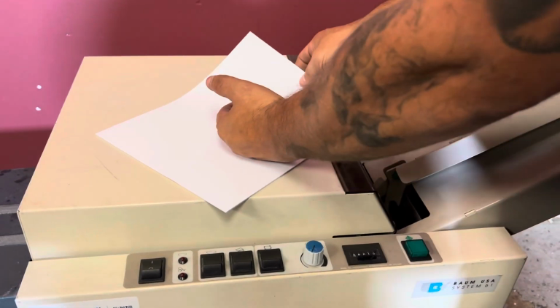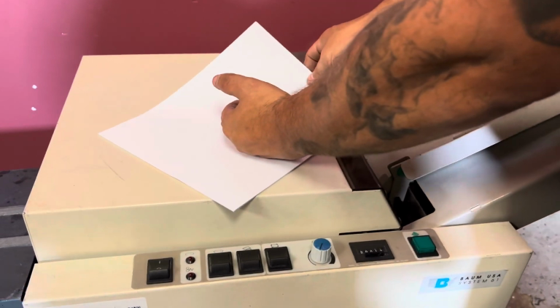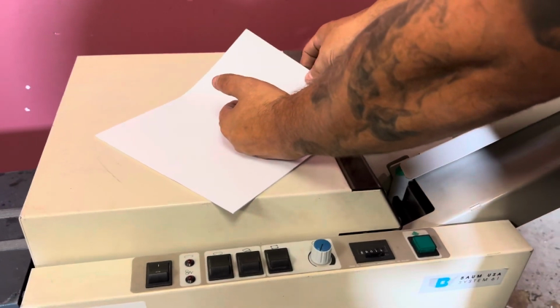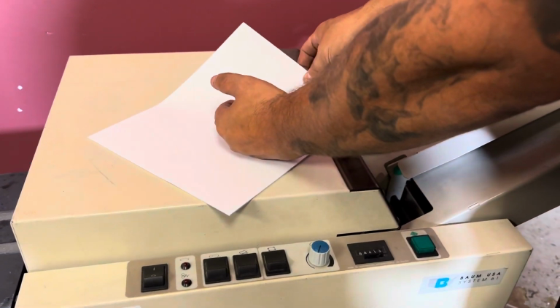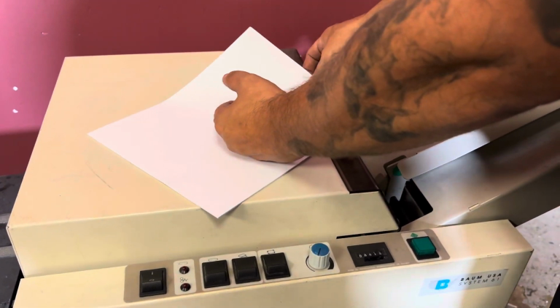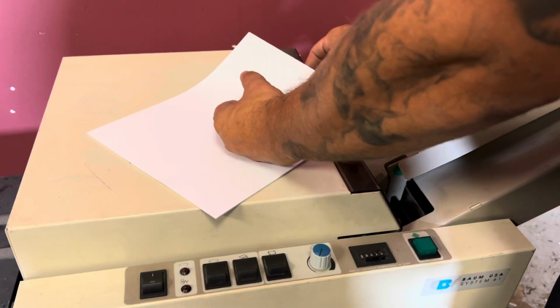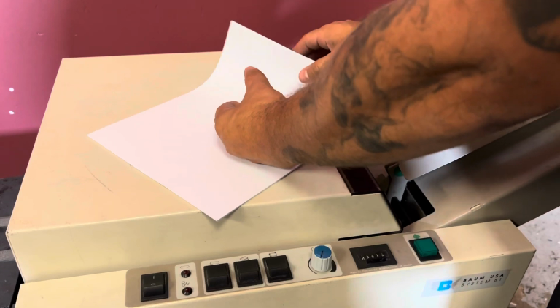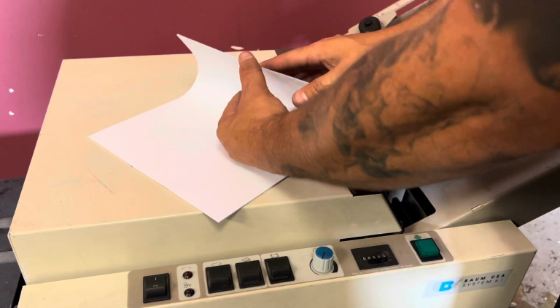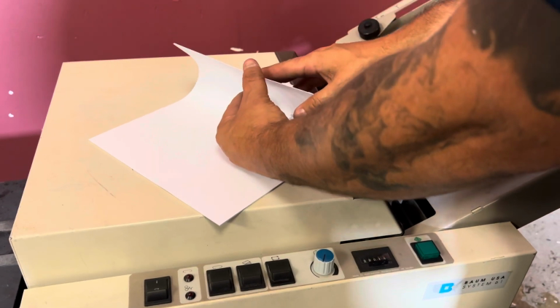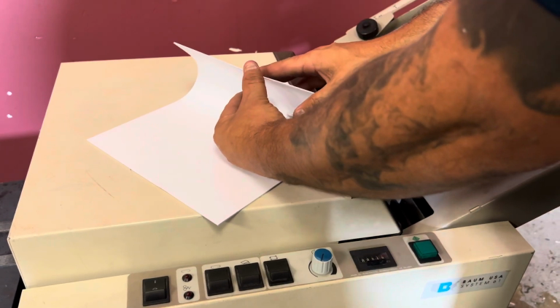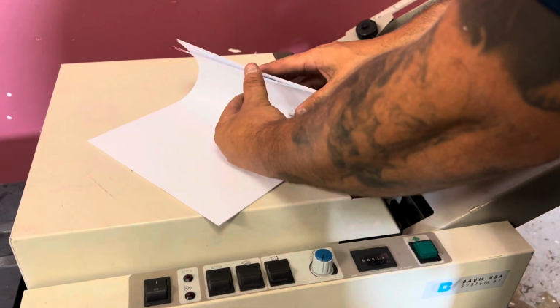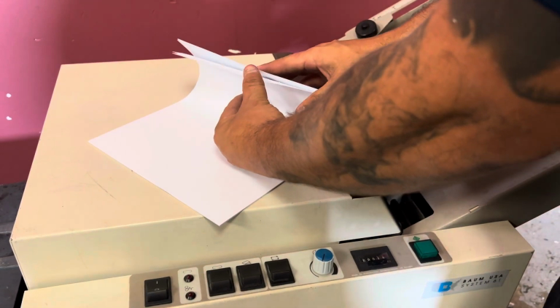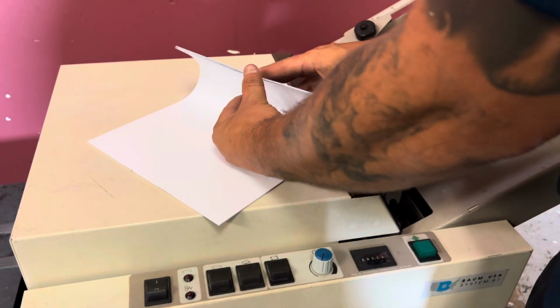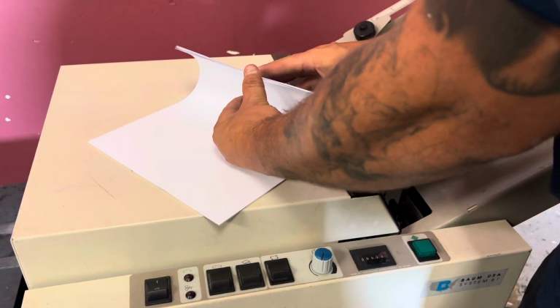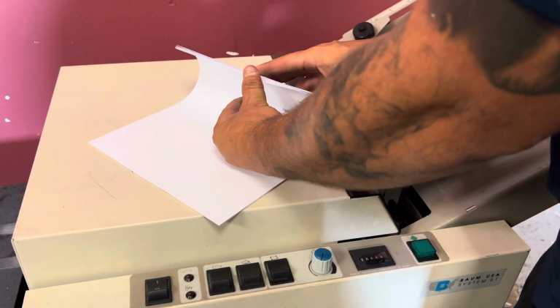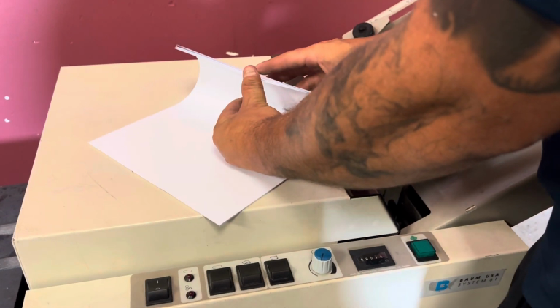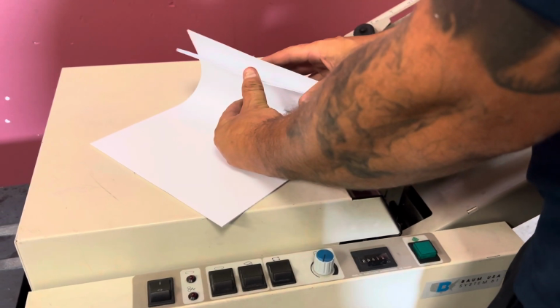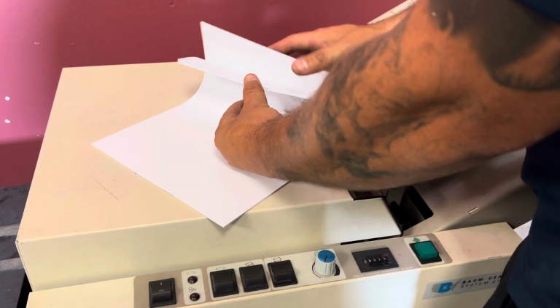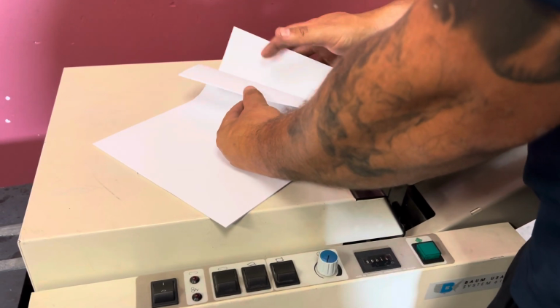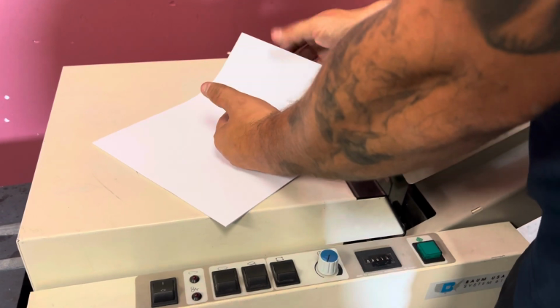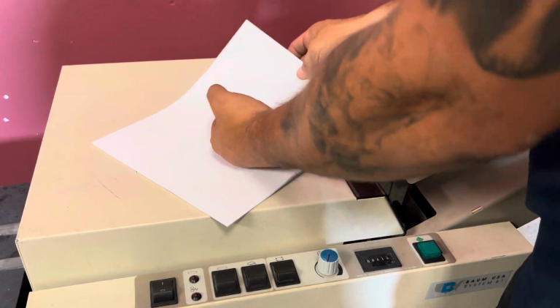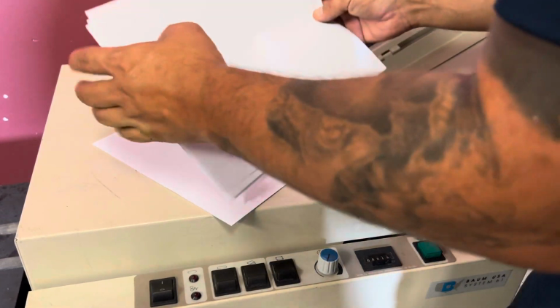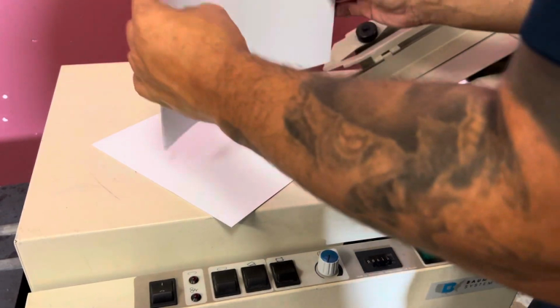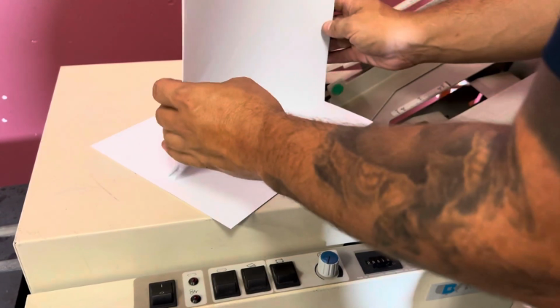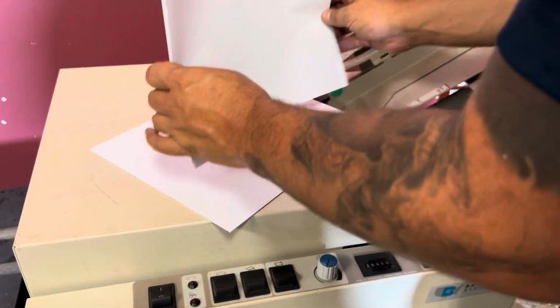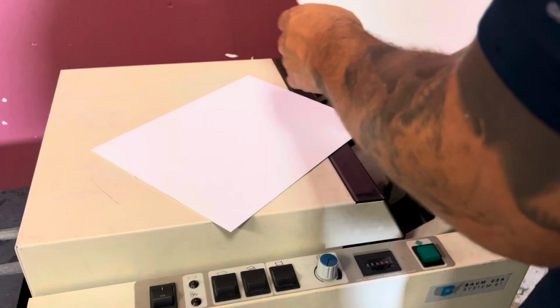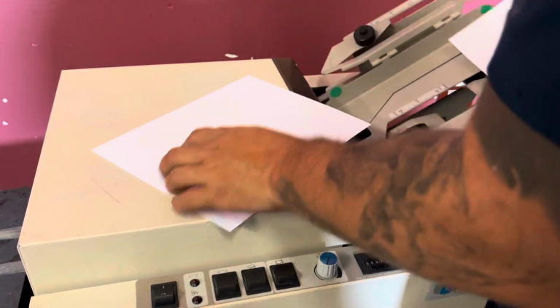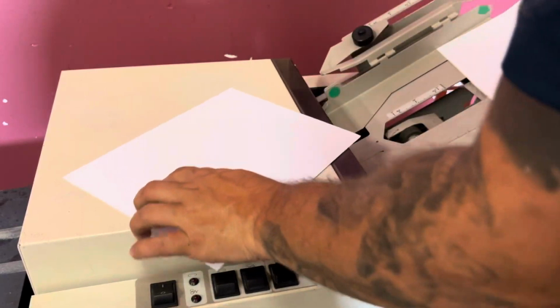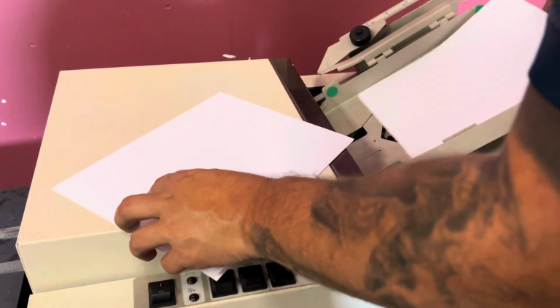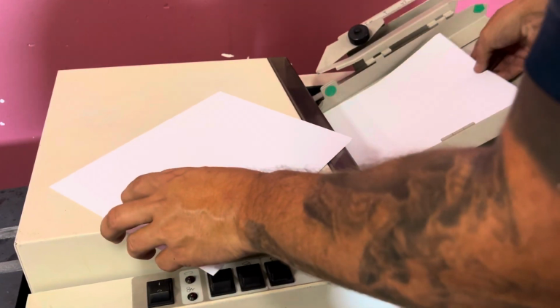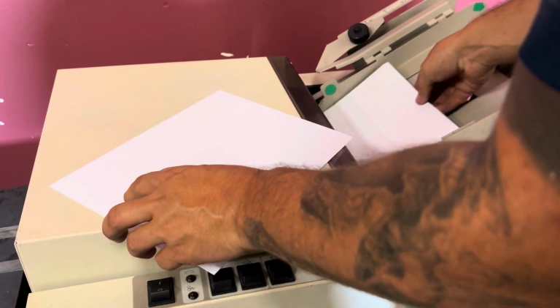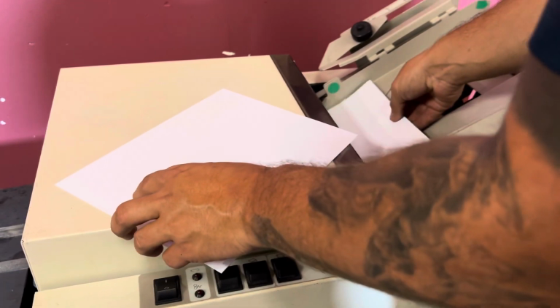Actually, I'm sorry — it hooks up to a collator, not a booklet maker. Go ahead and bring our sheets in.